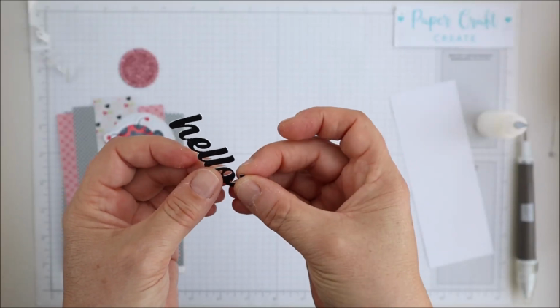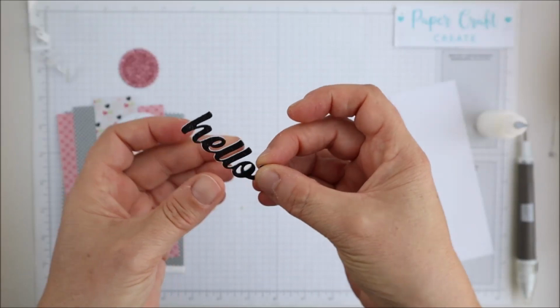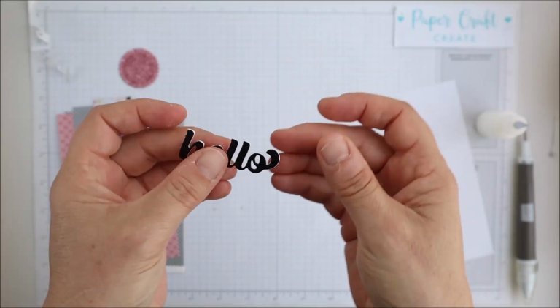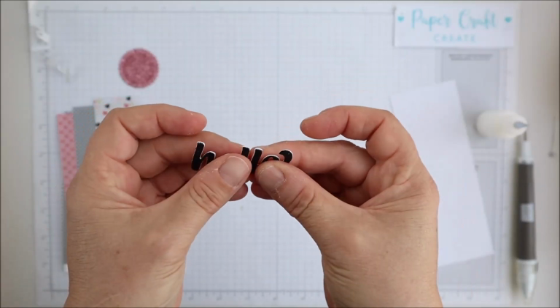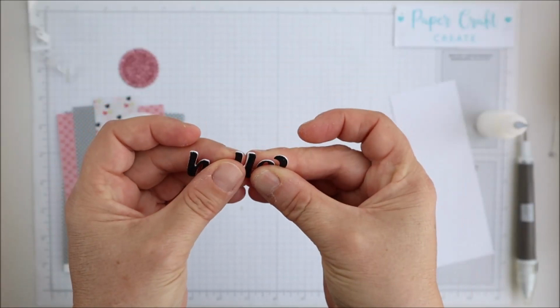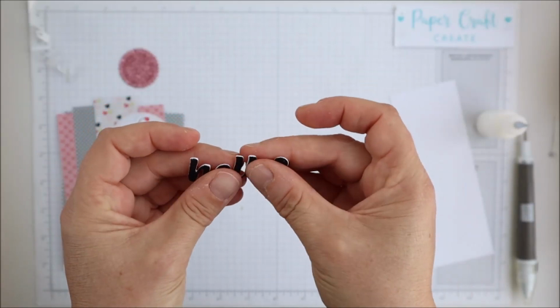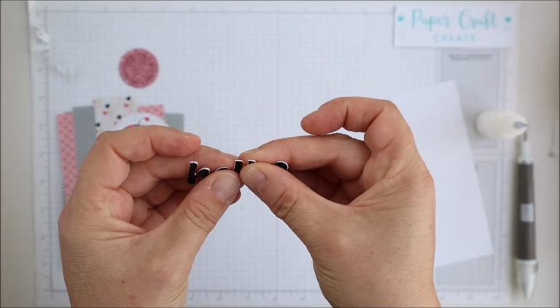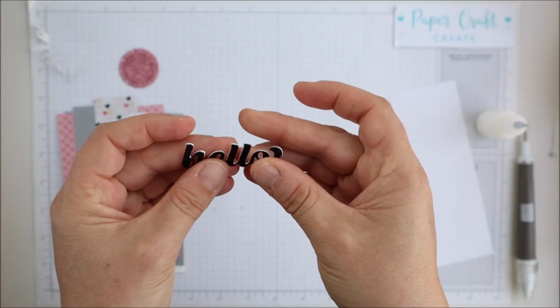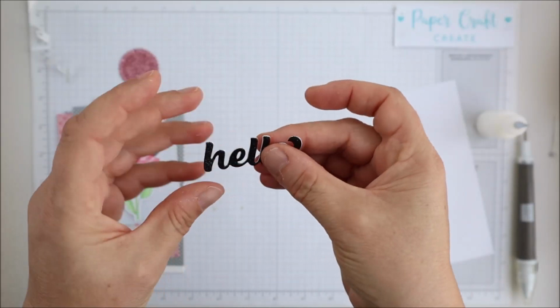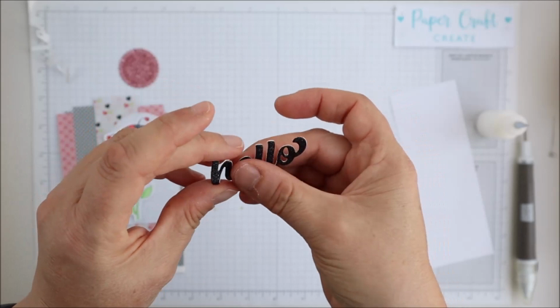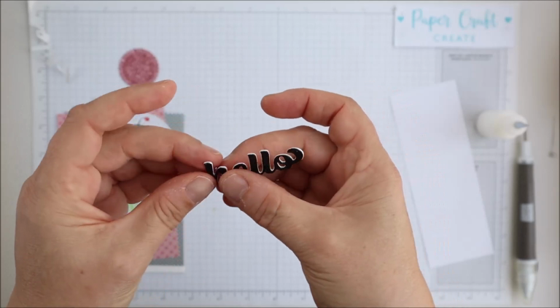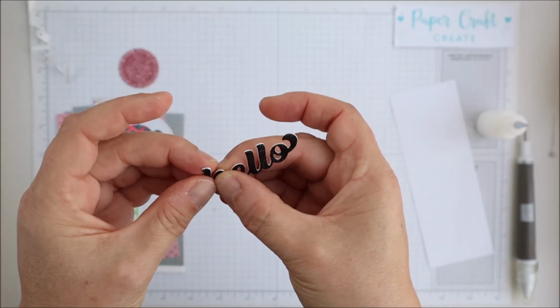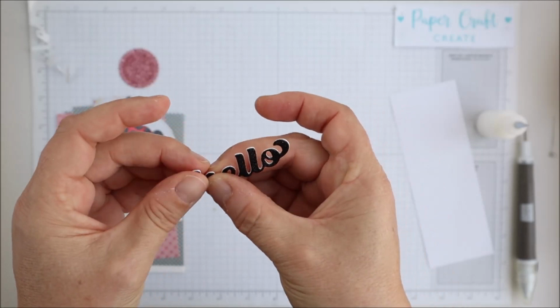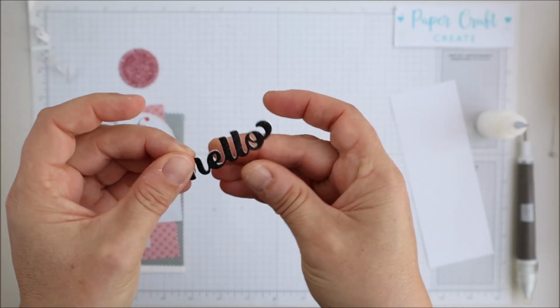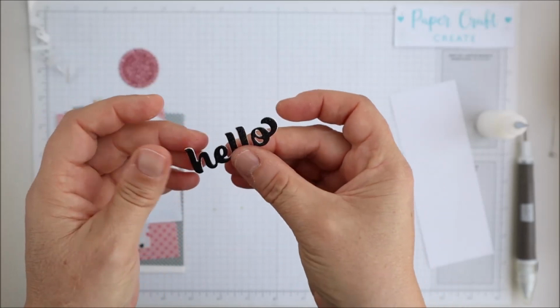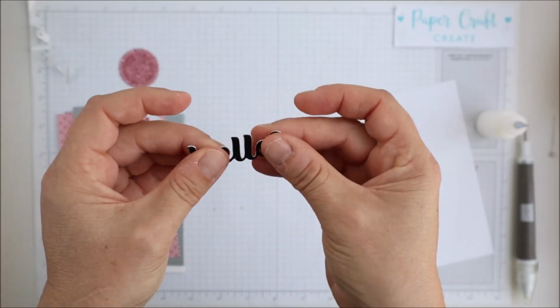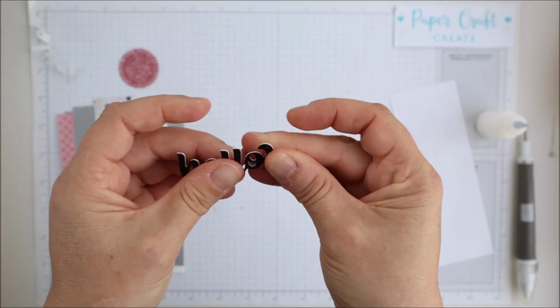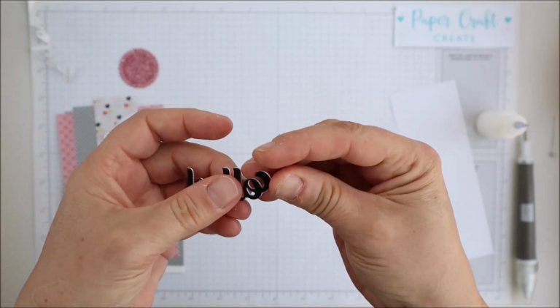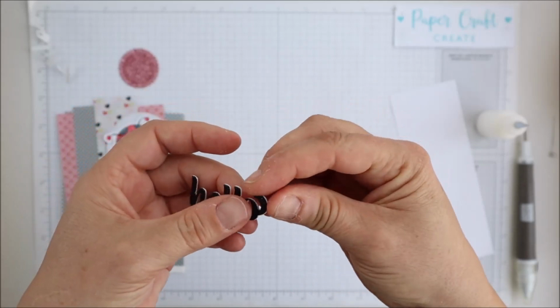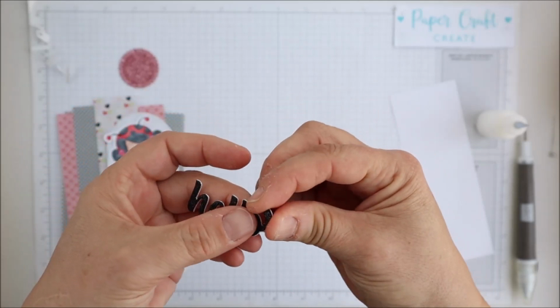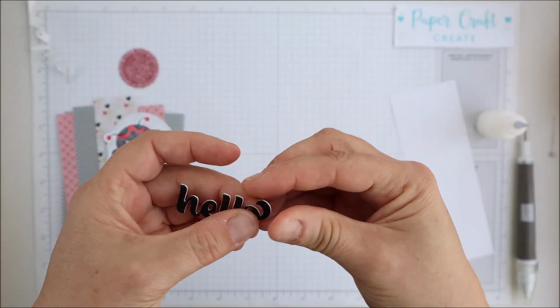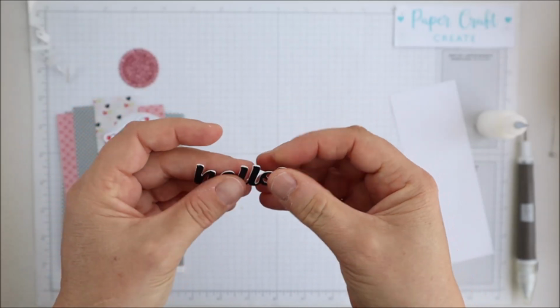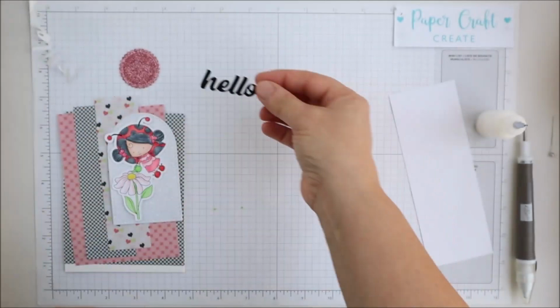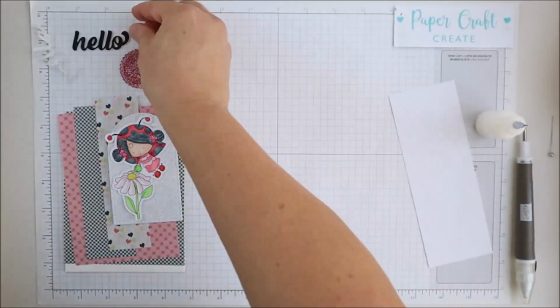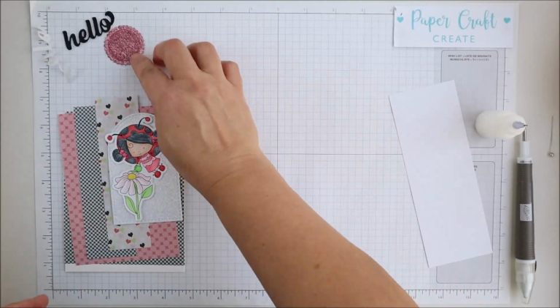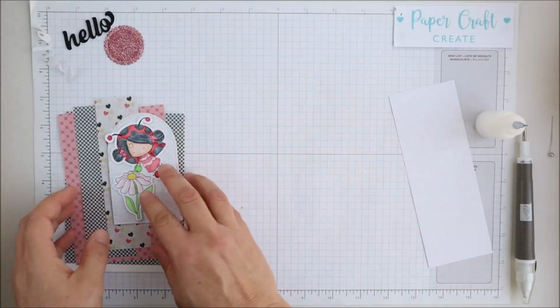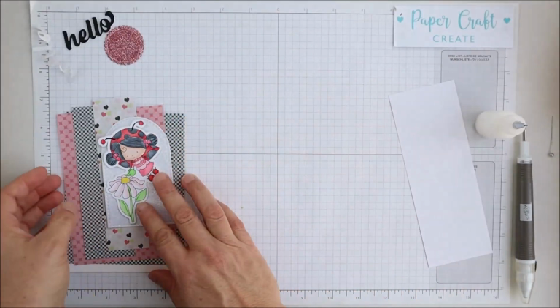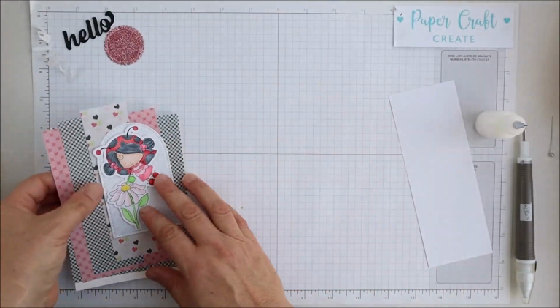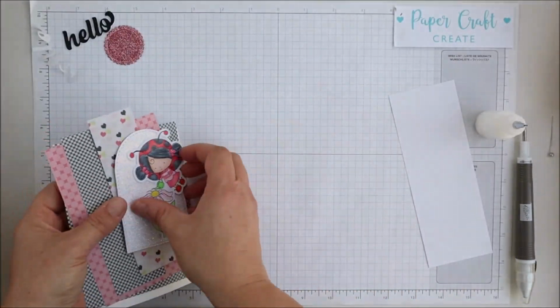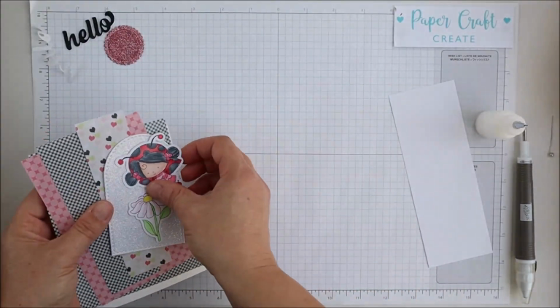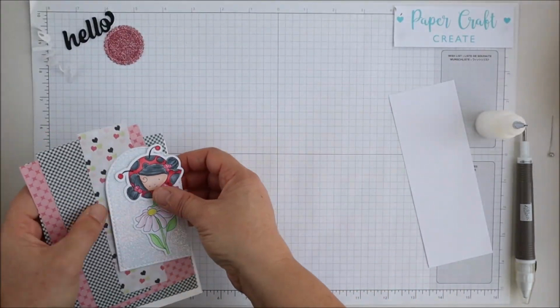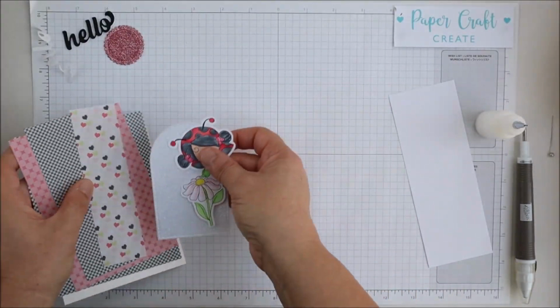I've cut out this hello sentiment in black glitter cardstock plus two layers of white thick cardstock — it'll just give a firmness to this sentiment and also a little bit of height on the card.